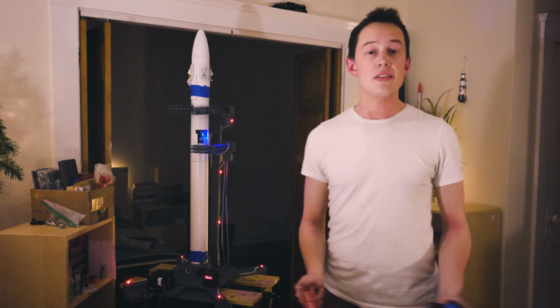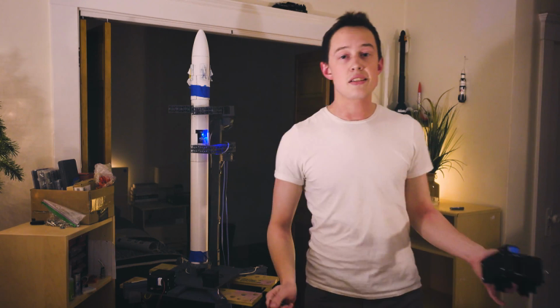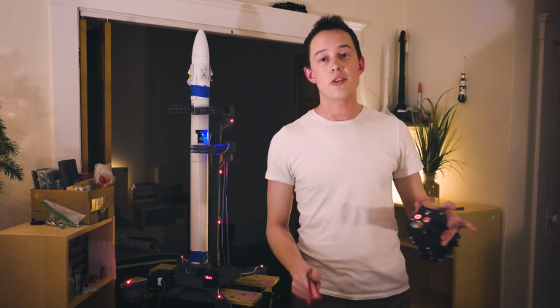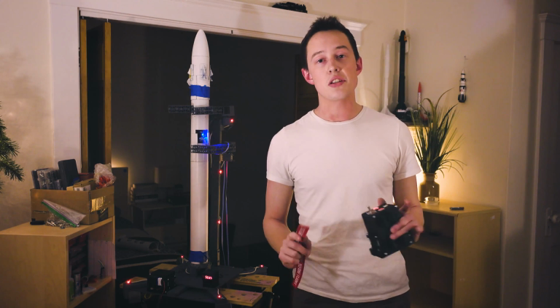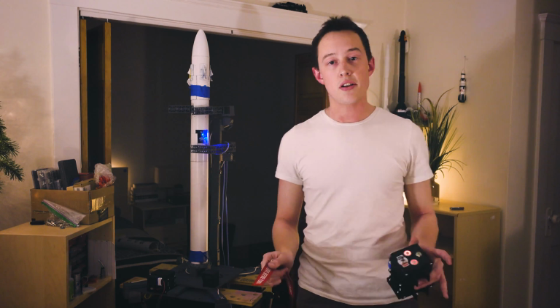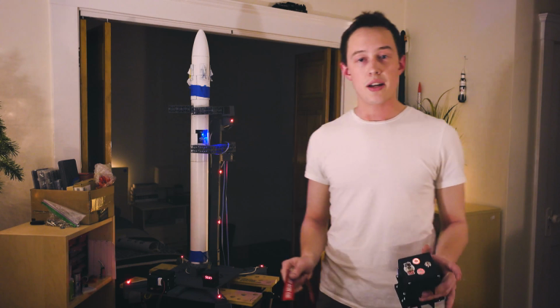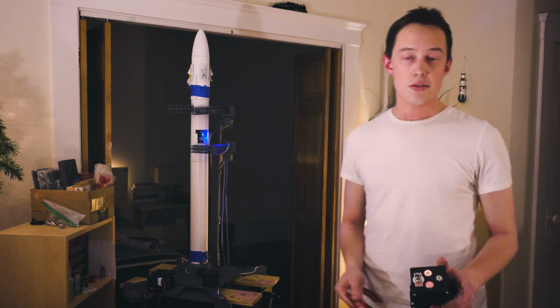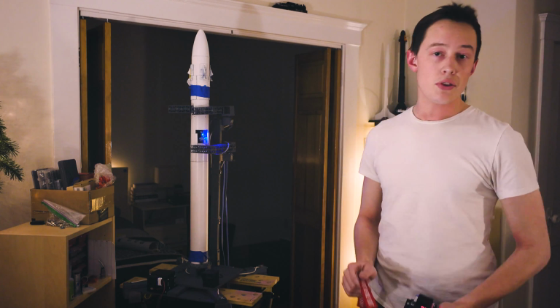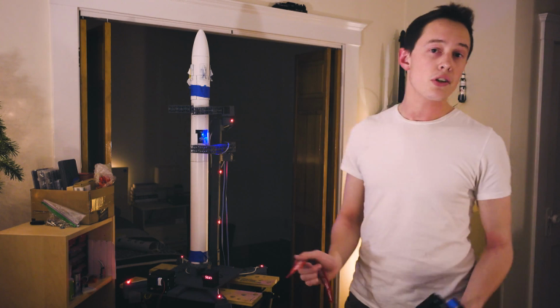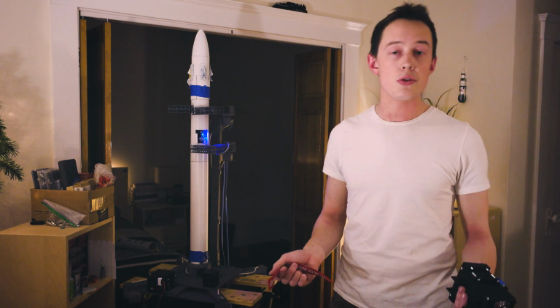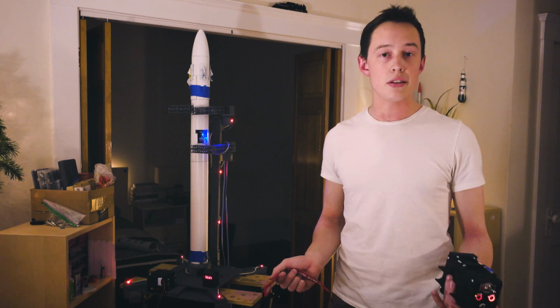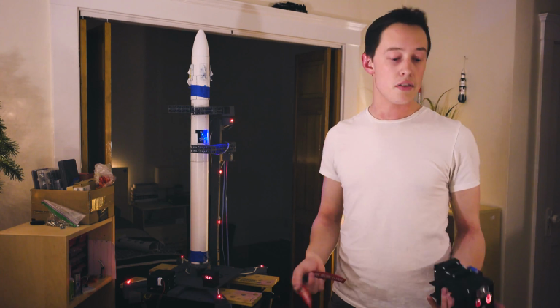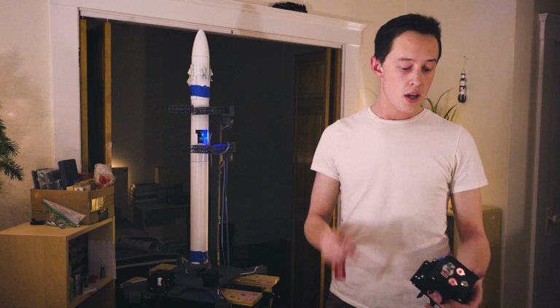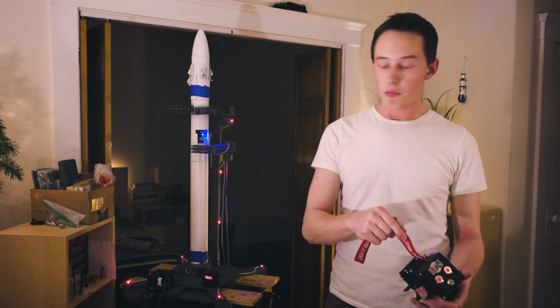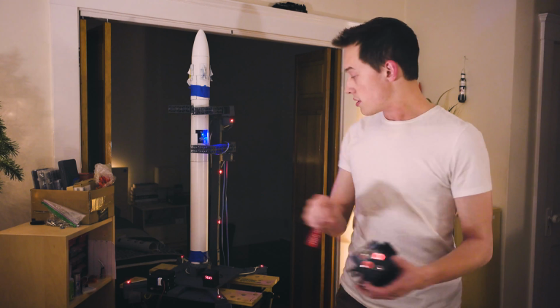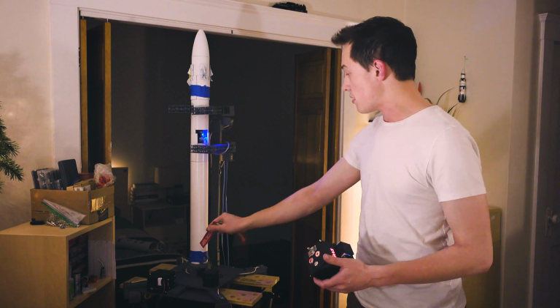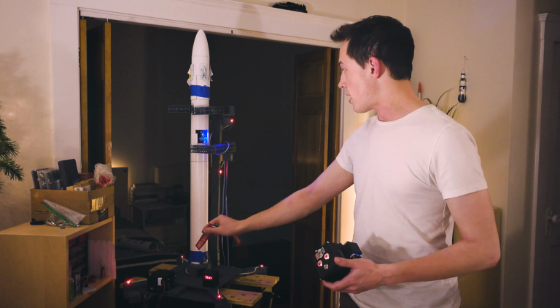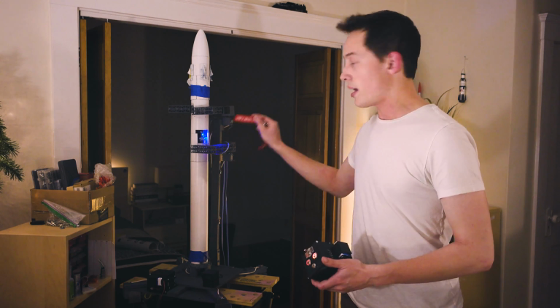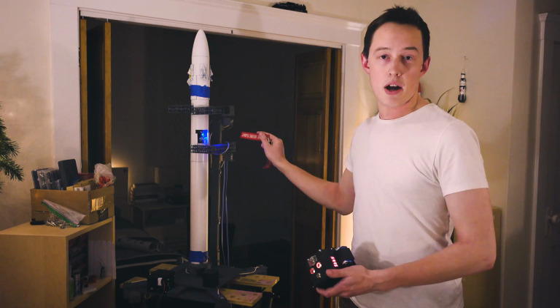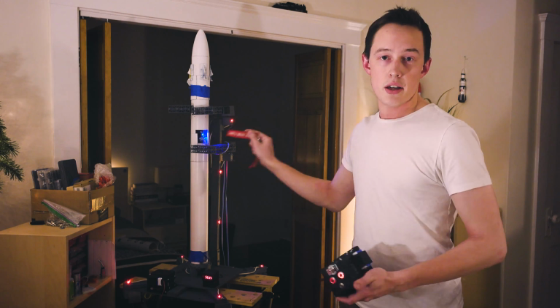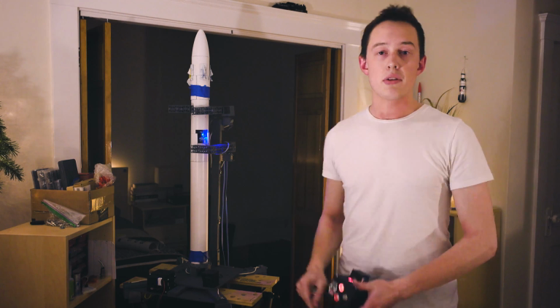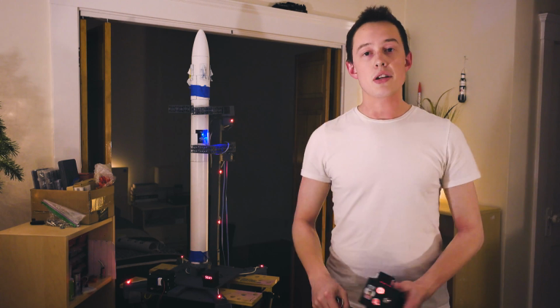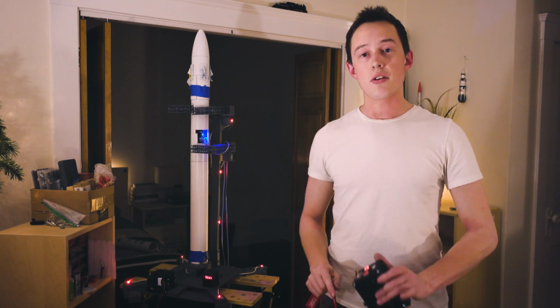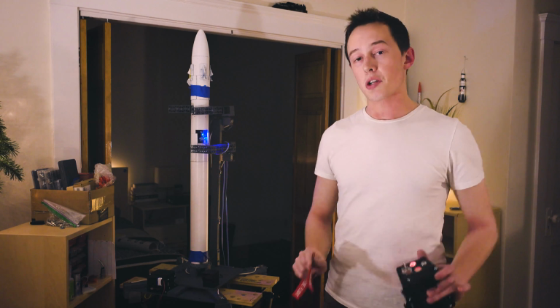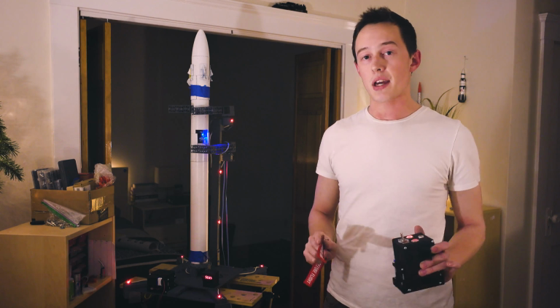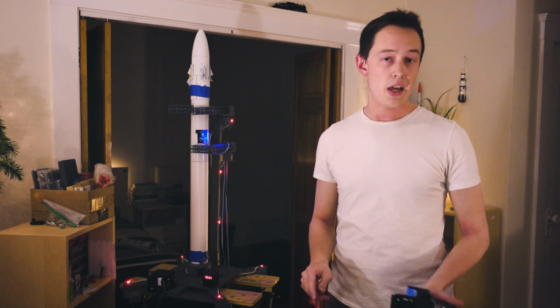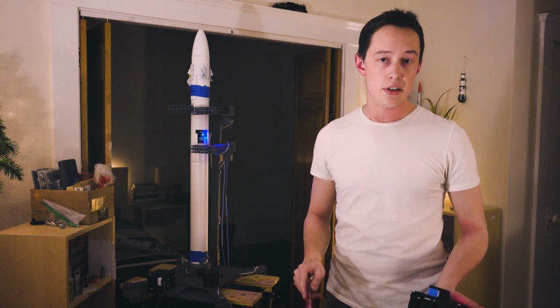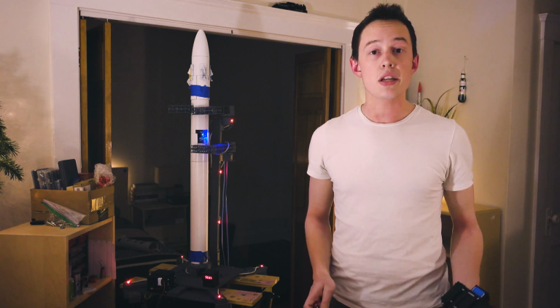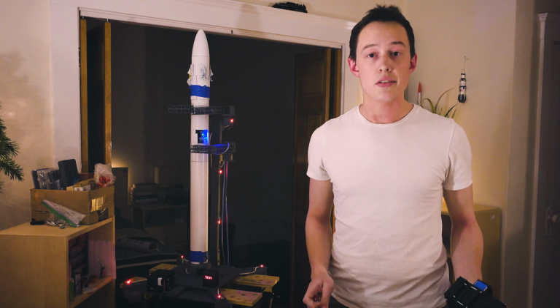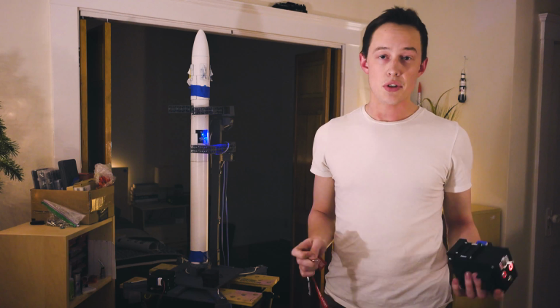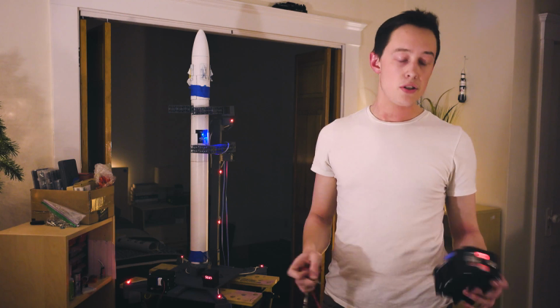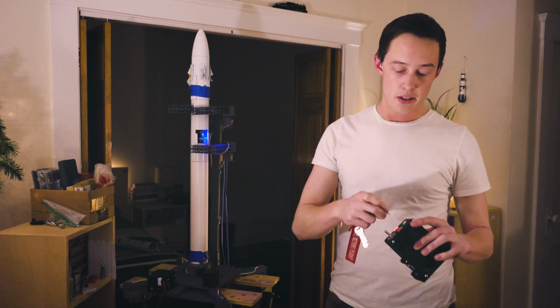The next step is to check our connections. We have three different computers running in the system: the remote, the launch pad, and the rocket. We need to make sure that all of them are communicating reliably. We can check this with a quick turn of a key.